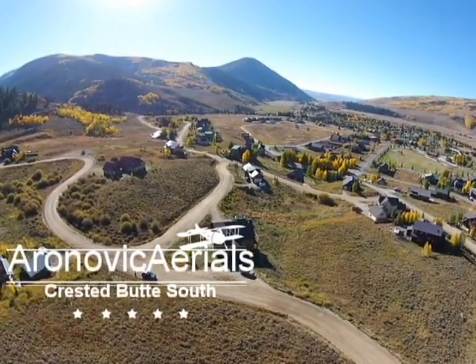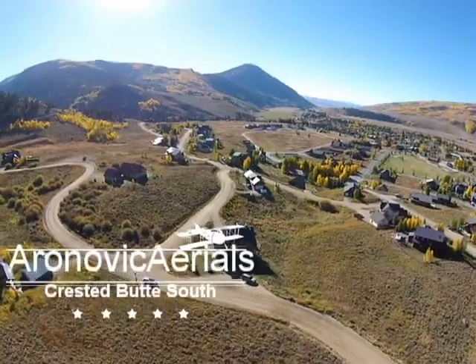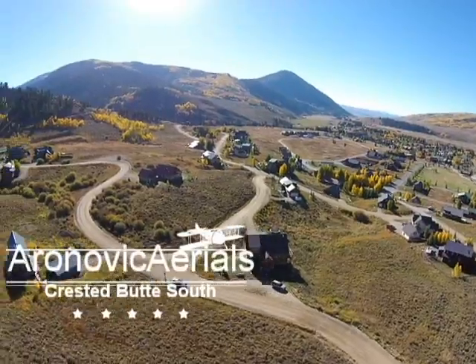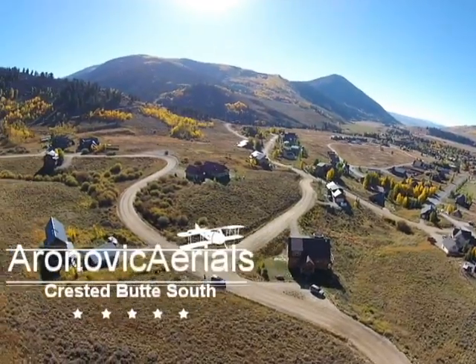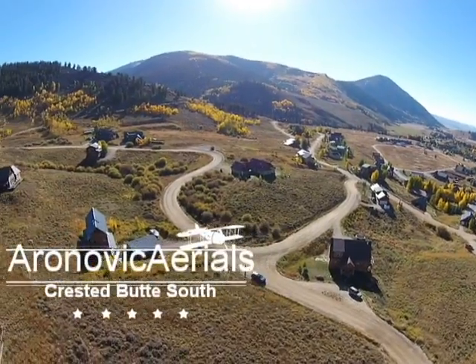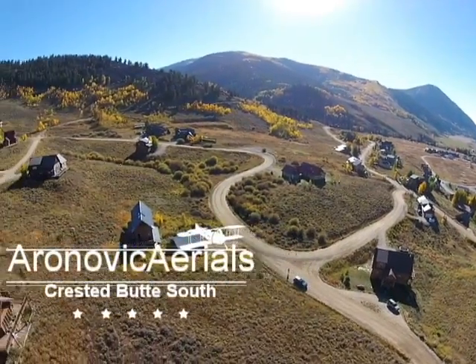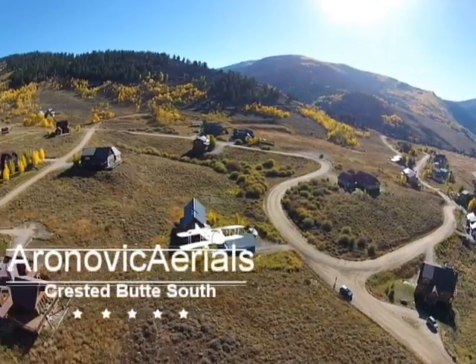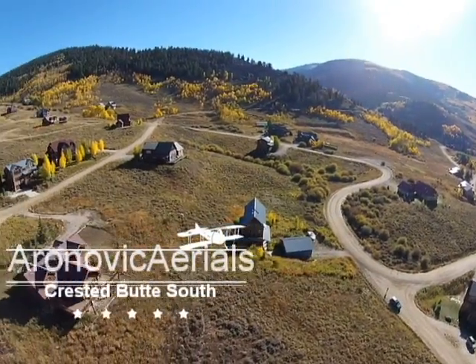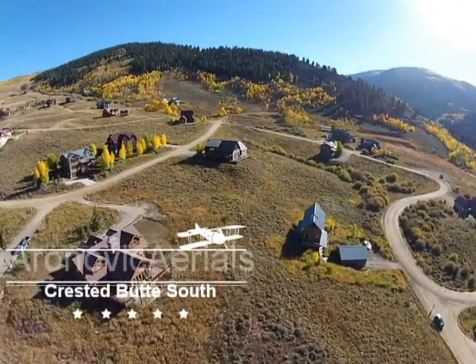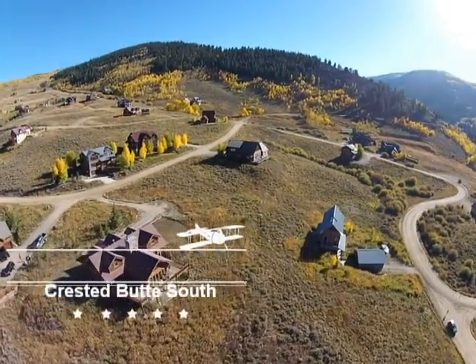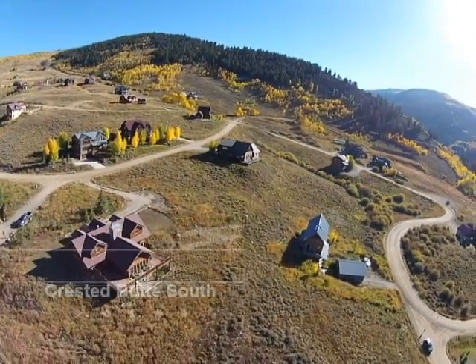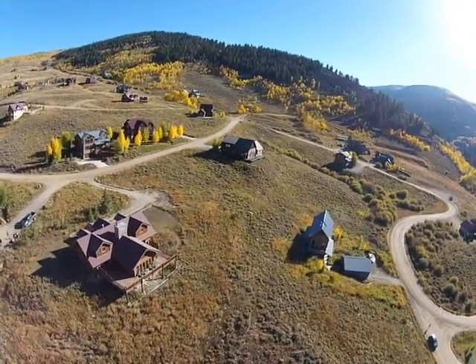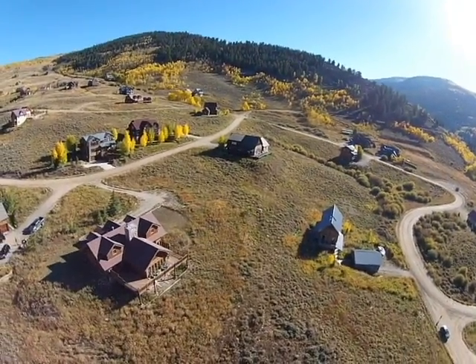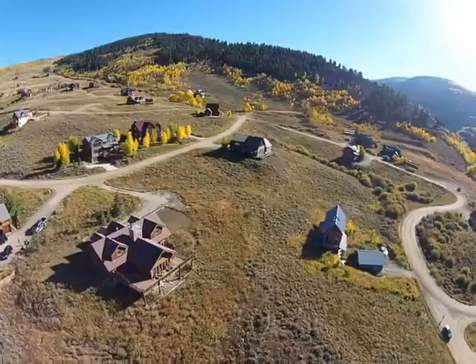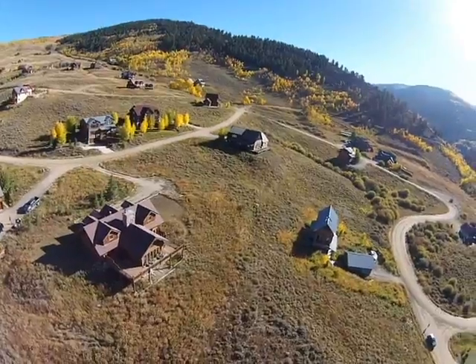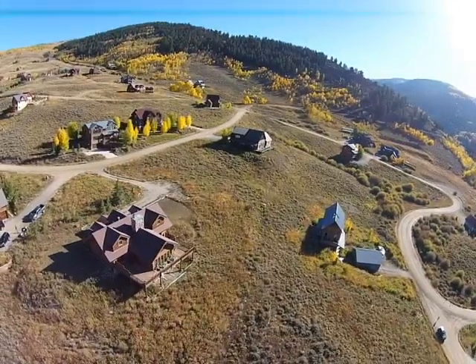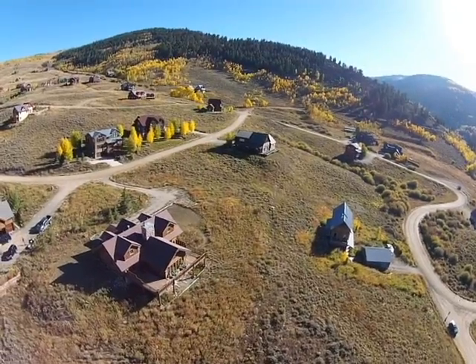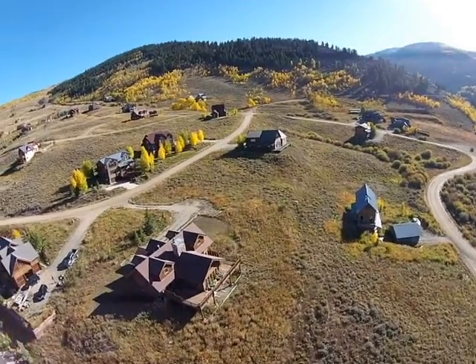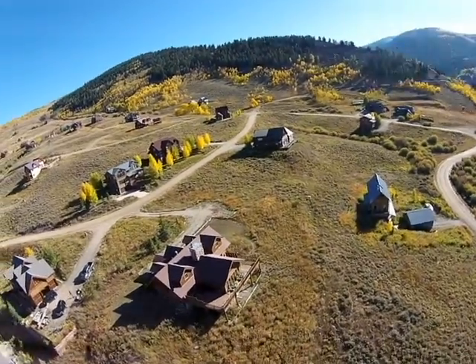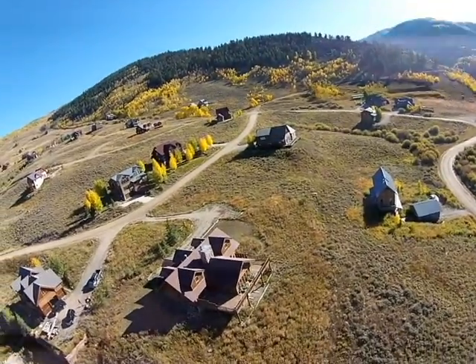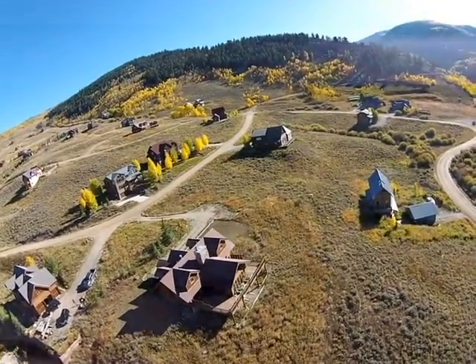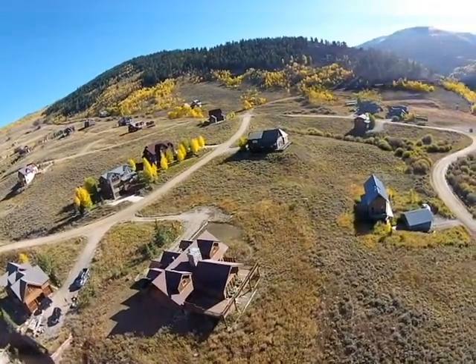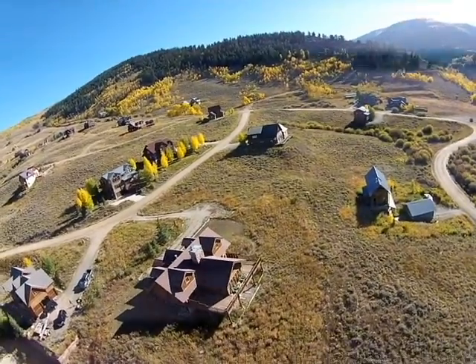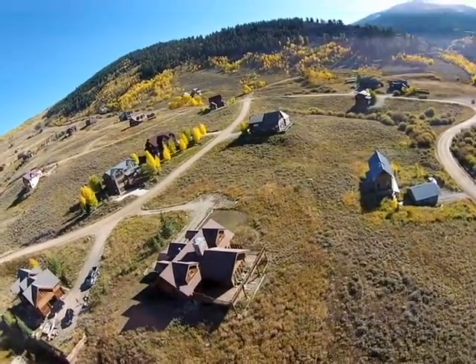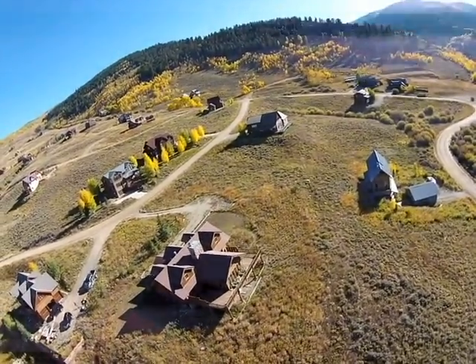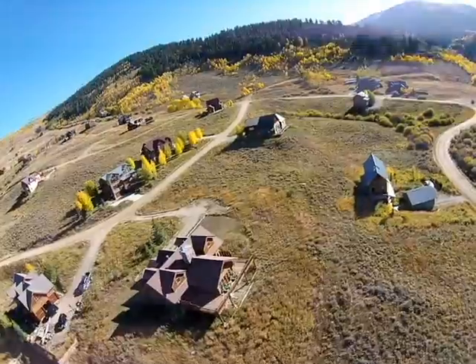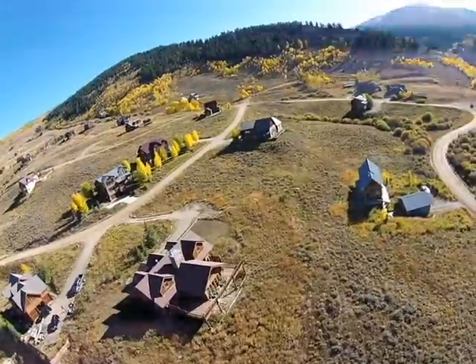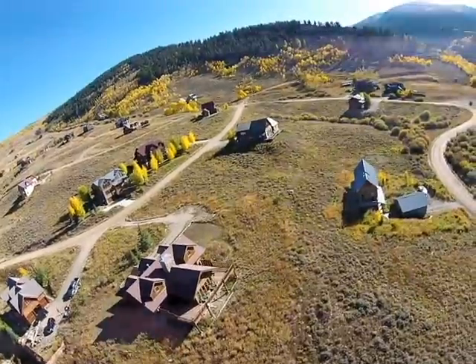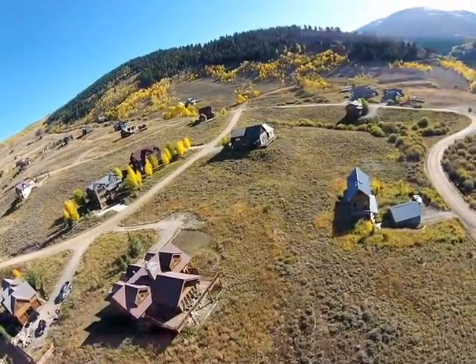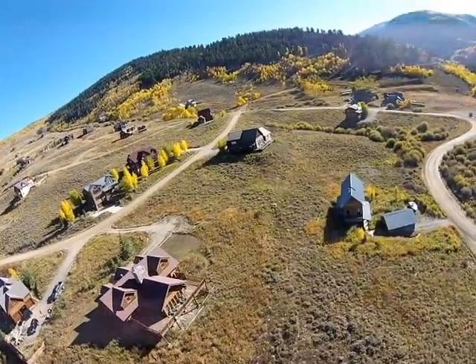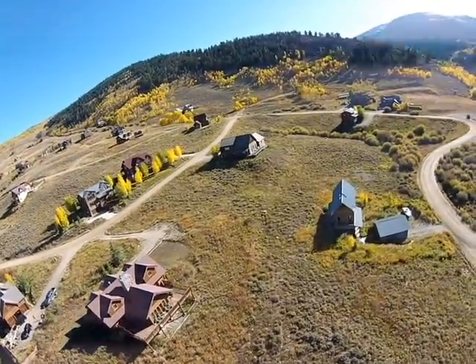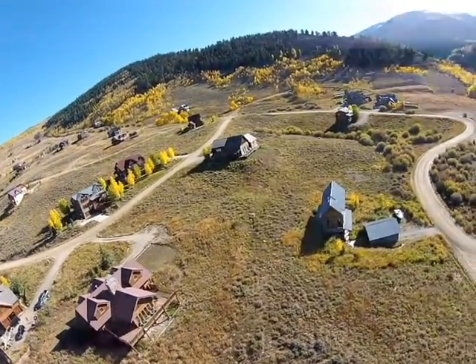Hi, this is Diane from Red Lady Realty, and today I have a video of Crested Butte South. Crested Butte South is located around seven miles south of the town of Crested Butte, and it's home to a lot of second homeowners as well as full-time residents.